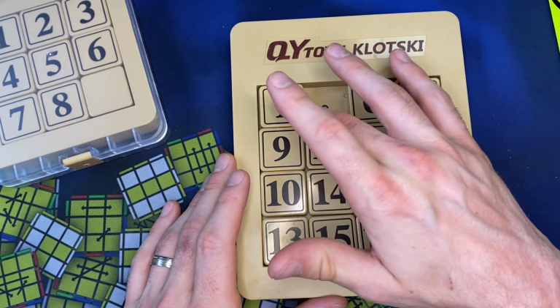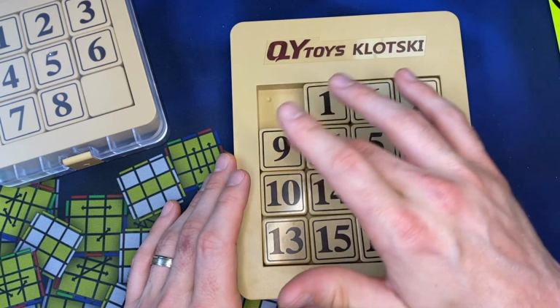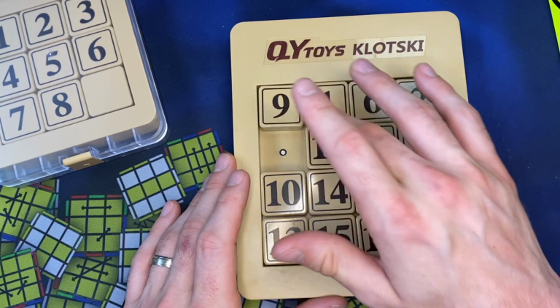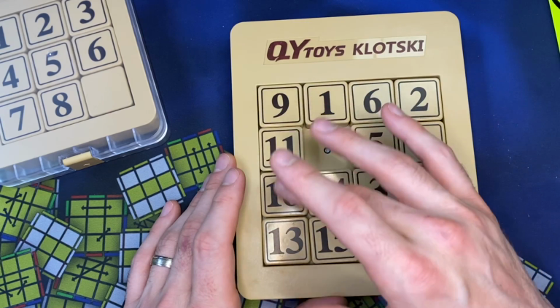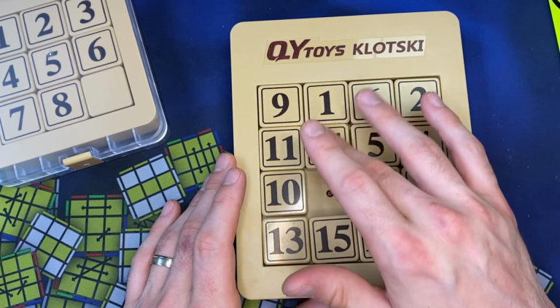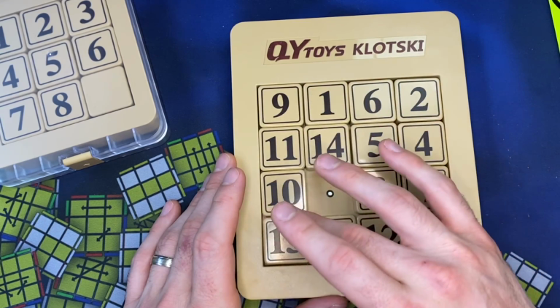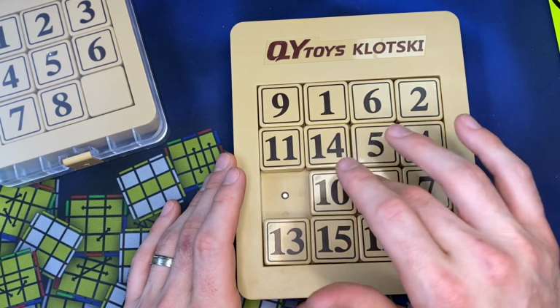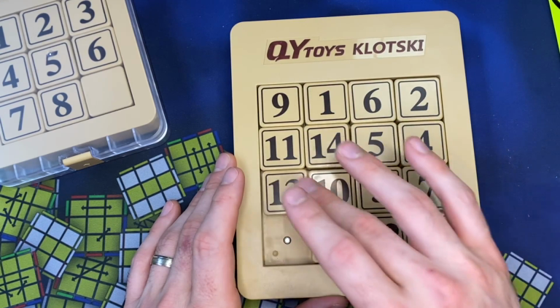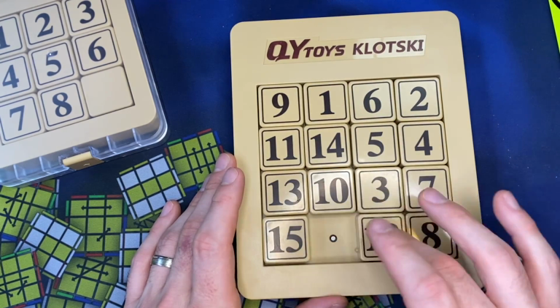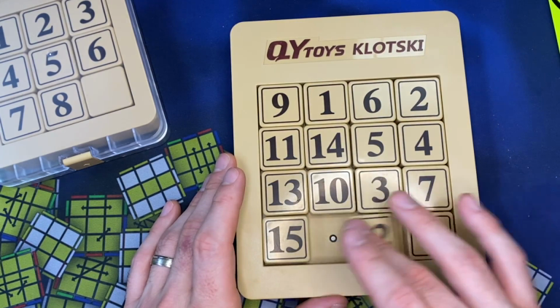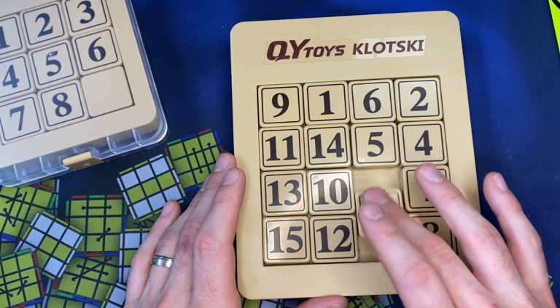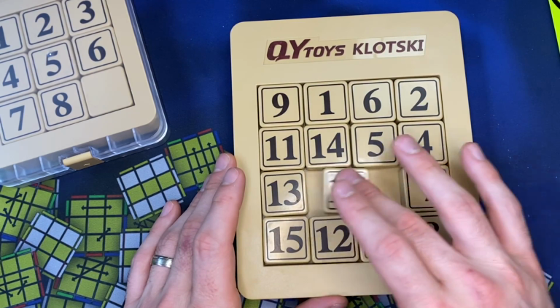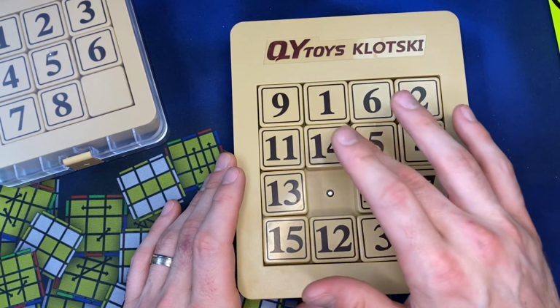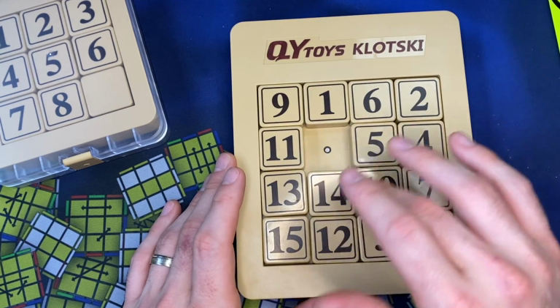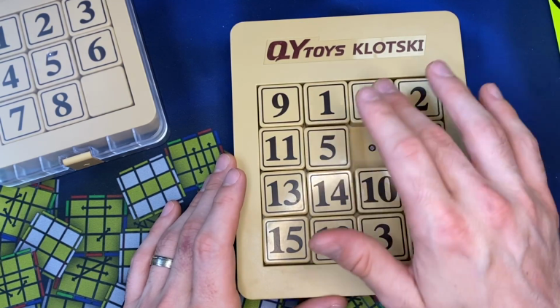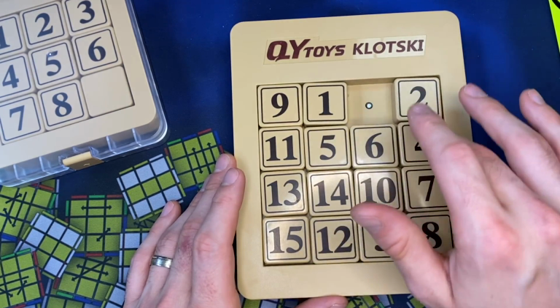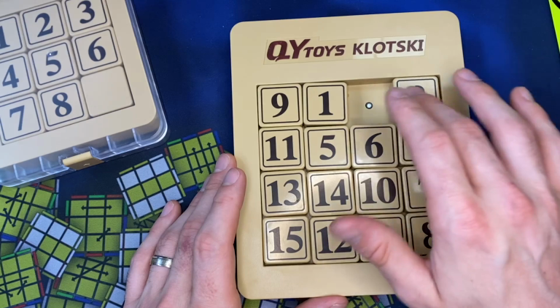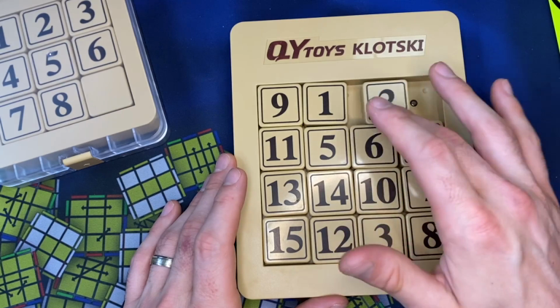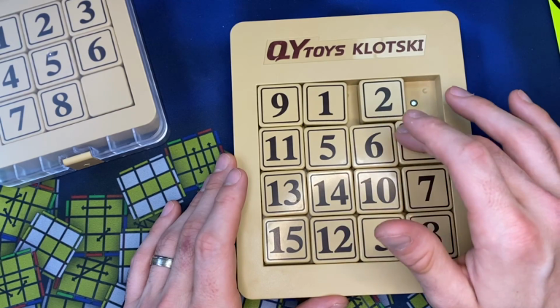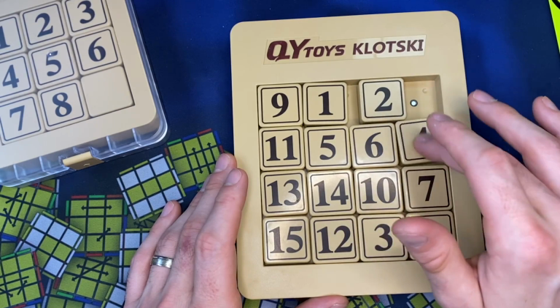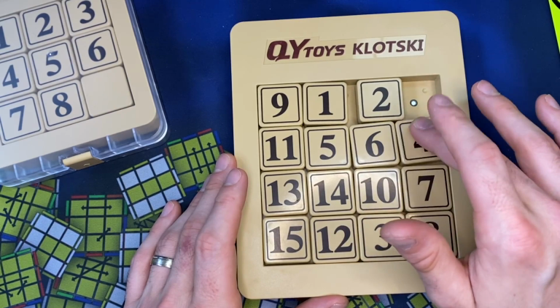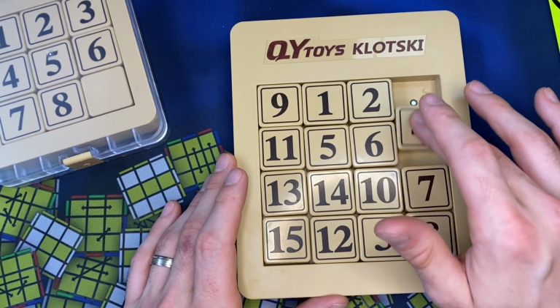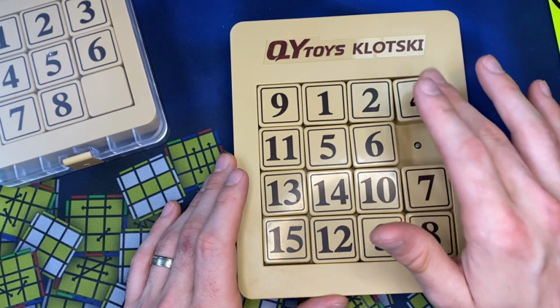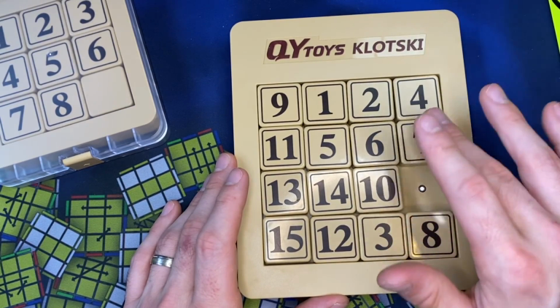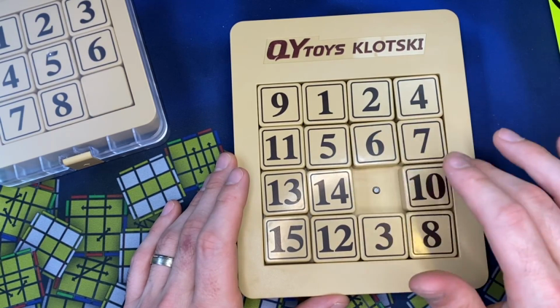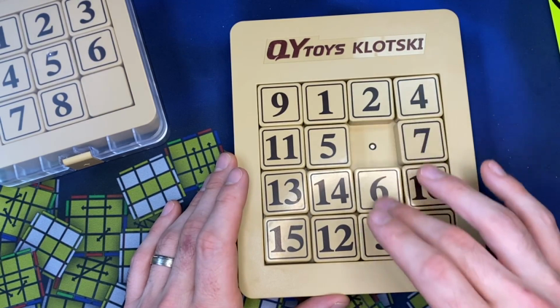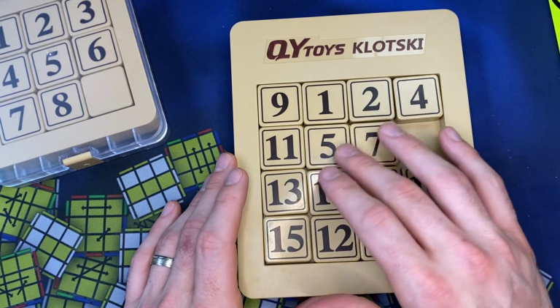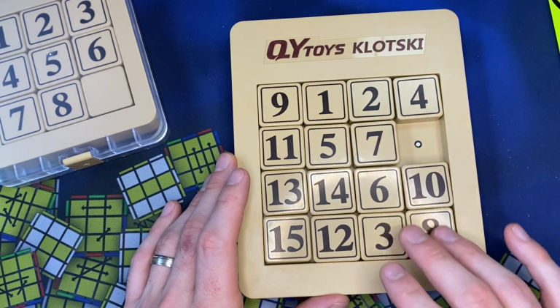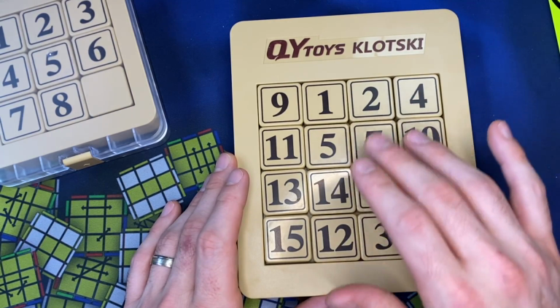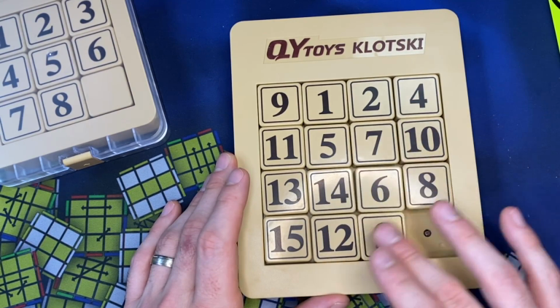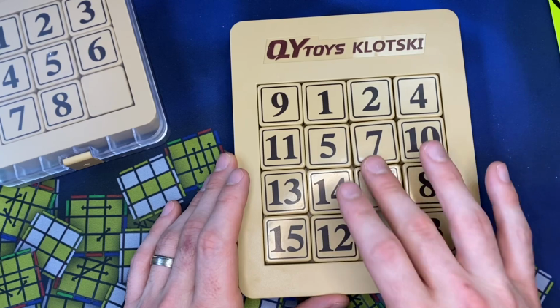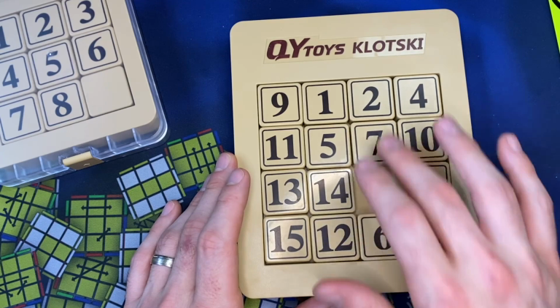It didn't have magnets like this that line things up. The magnets are really, really nice — they really click into place well. And because the pieces are curved, I don't feel like I'm catching, because these line up fairly well.